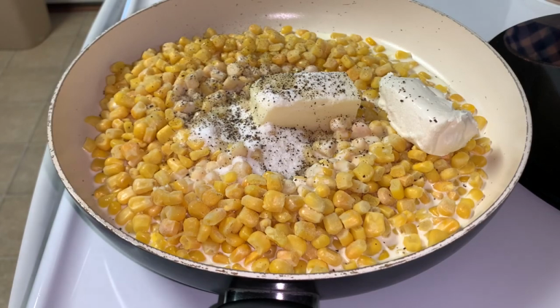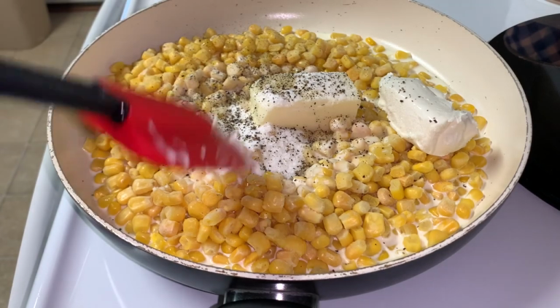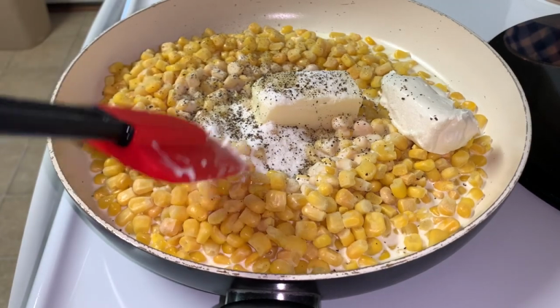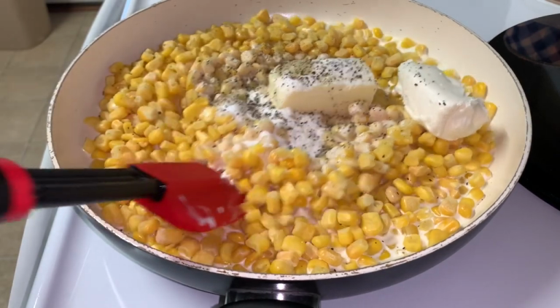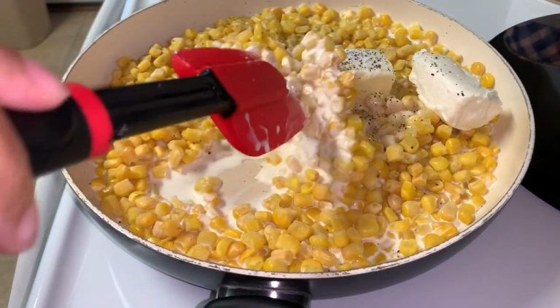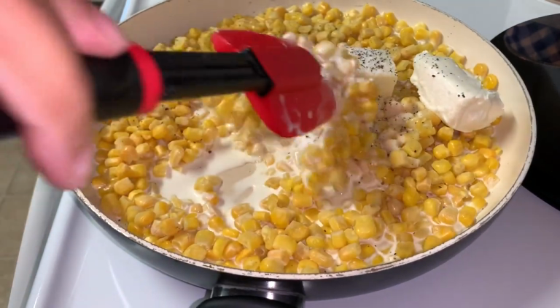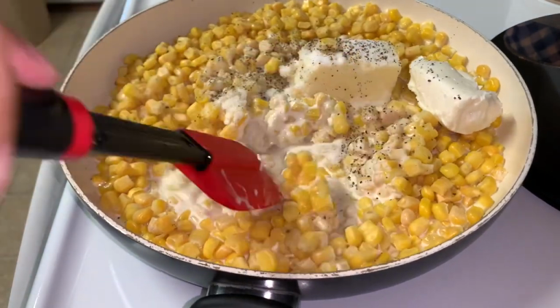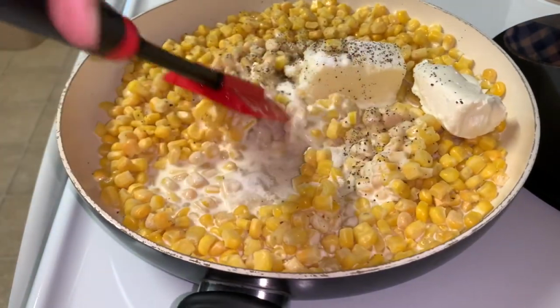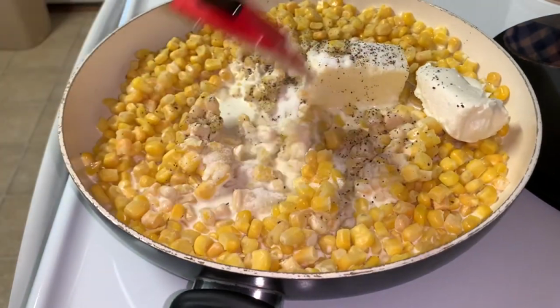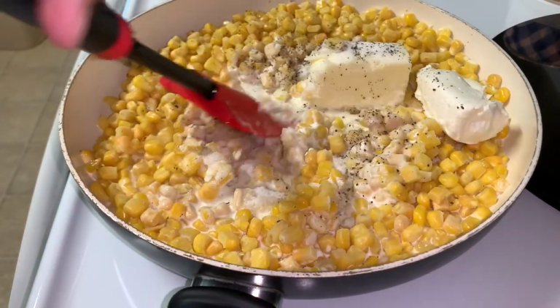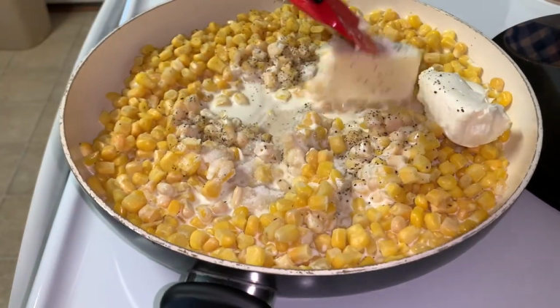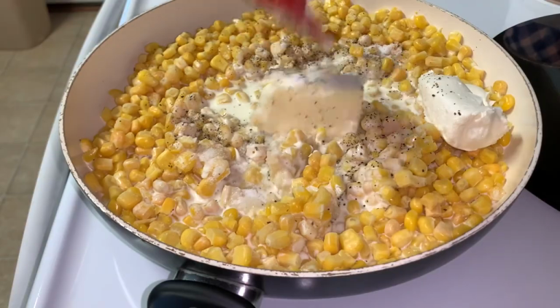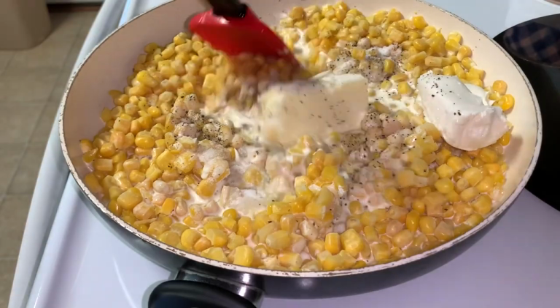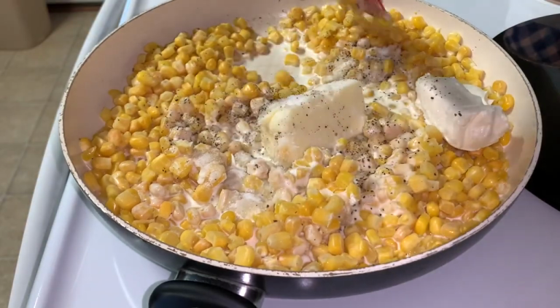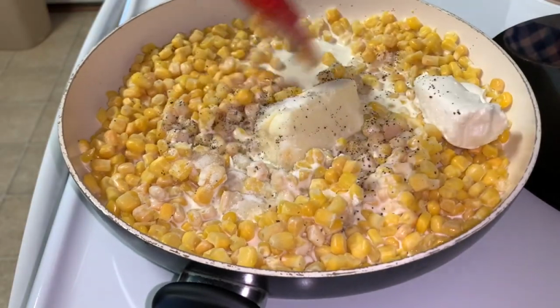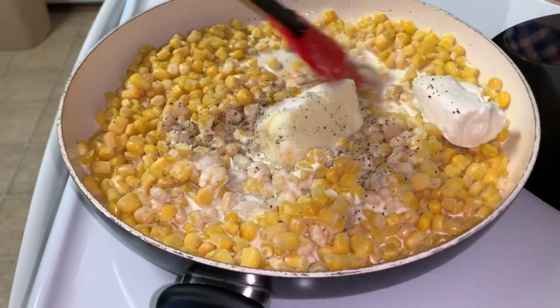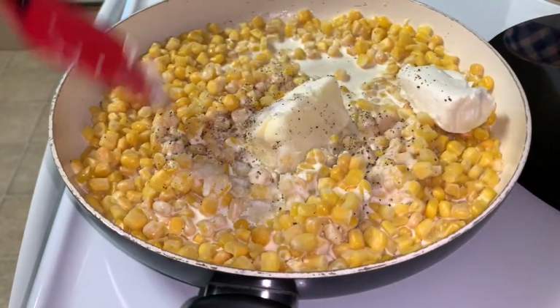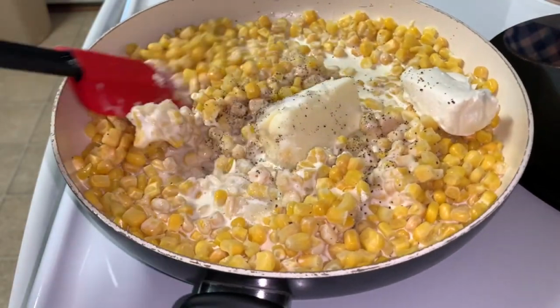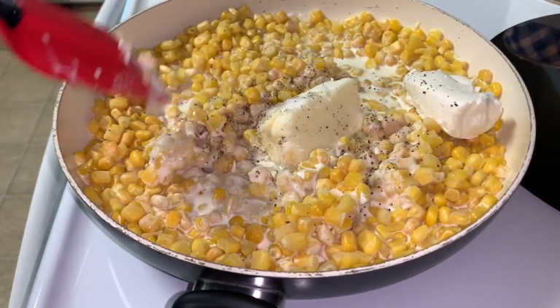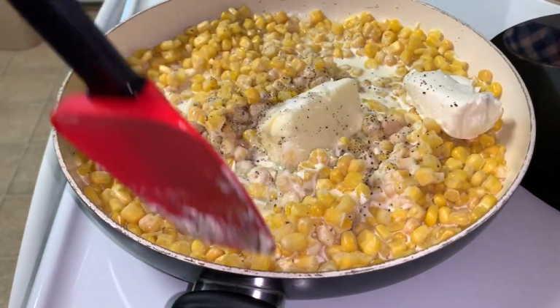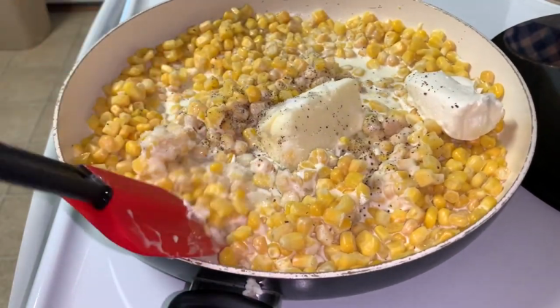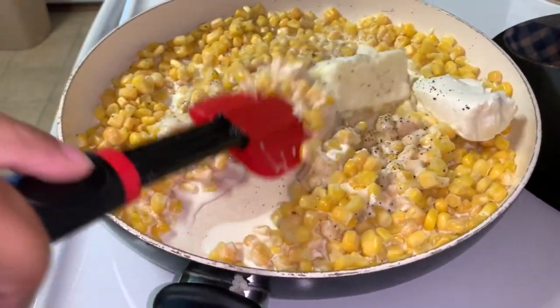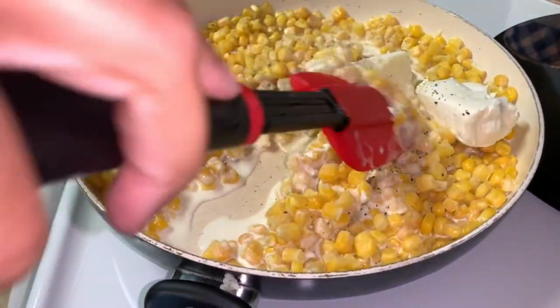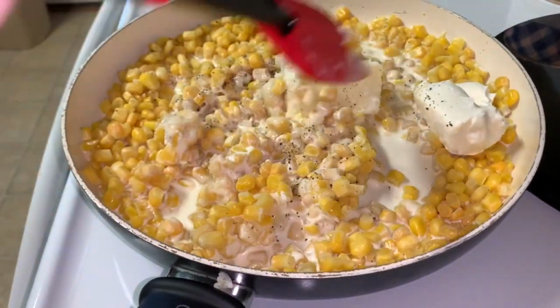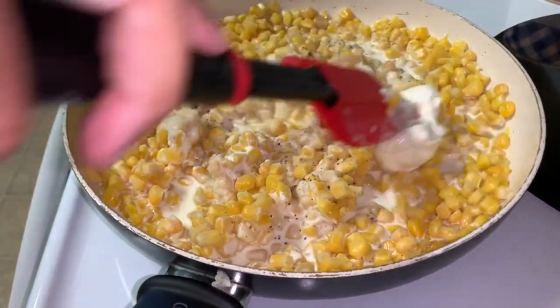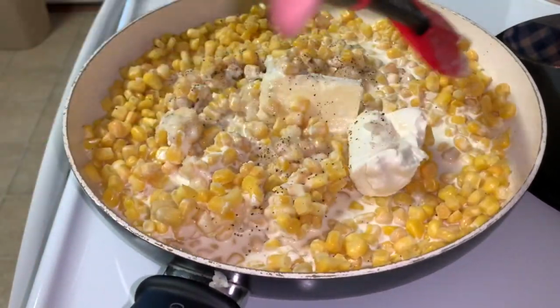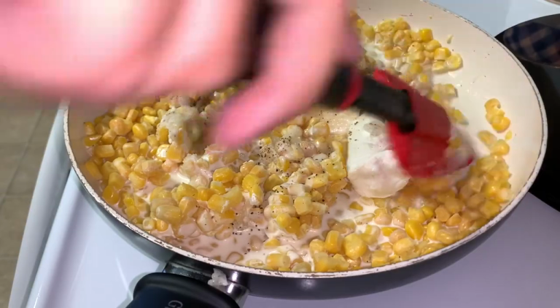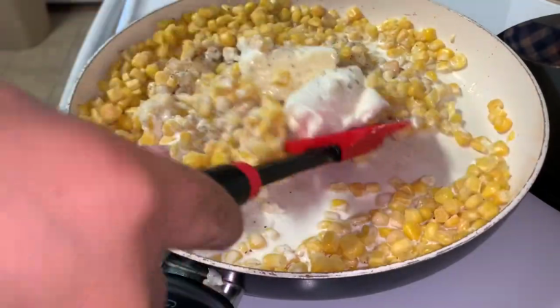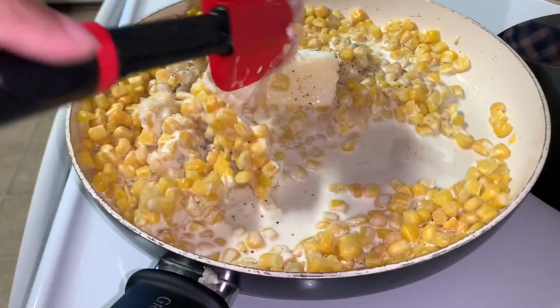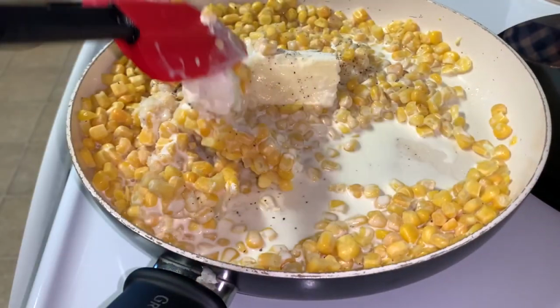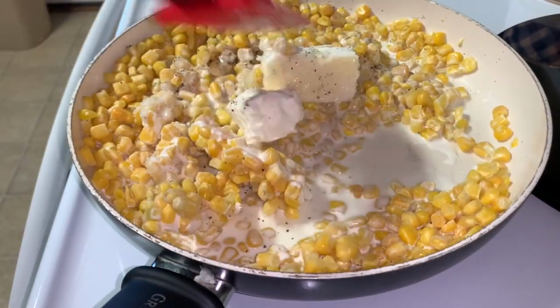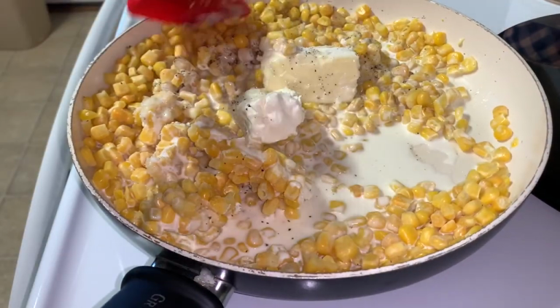At this point you just want to mix it as best as you can, and allow the butter and cream cheese to melt. Let it cook or simmer for approximately 10 minutes.